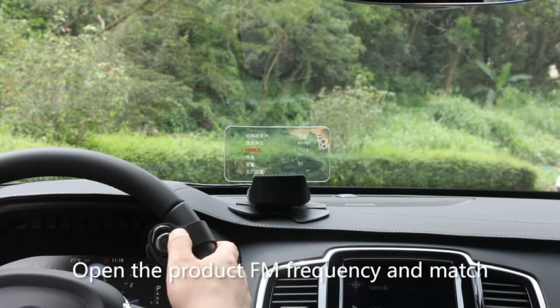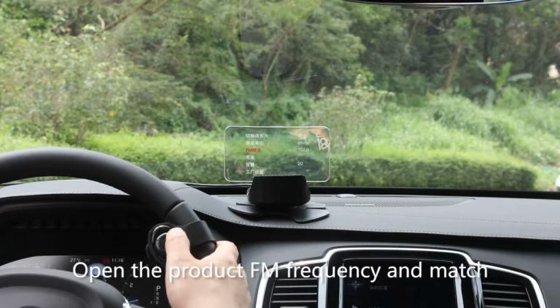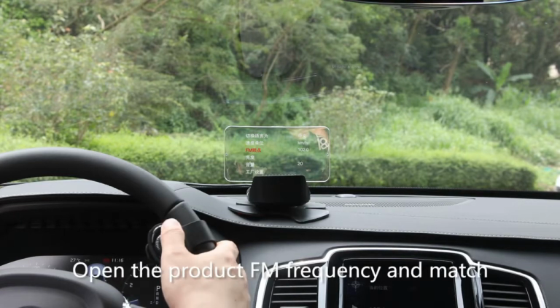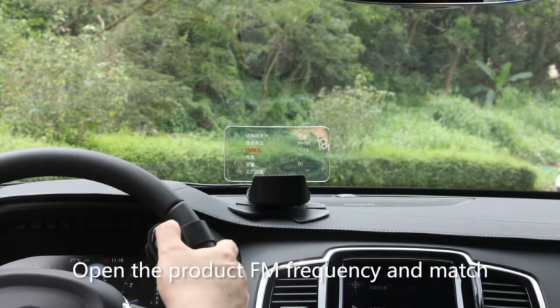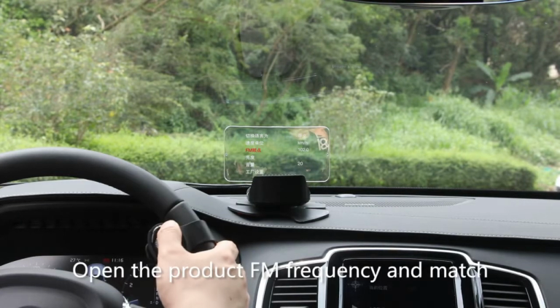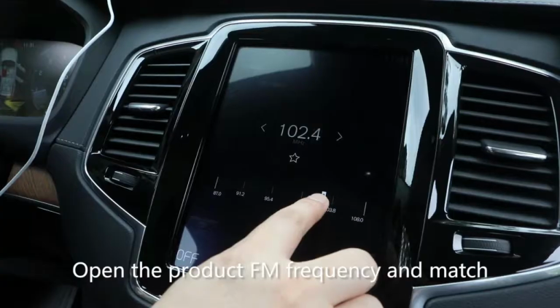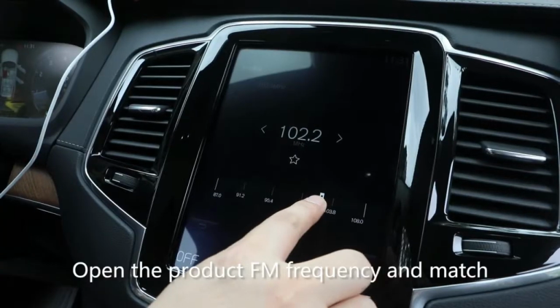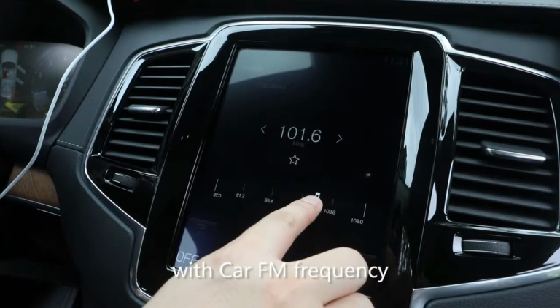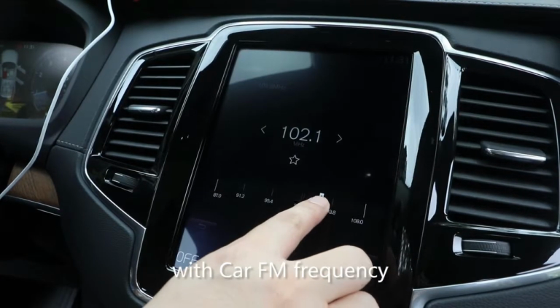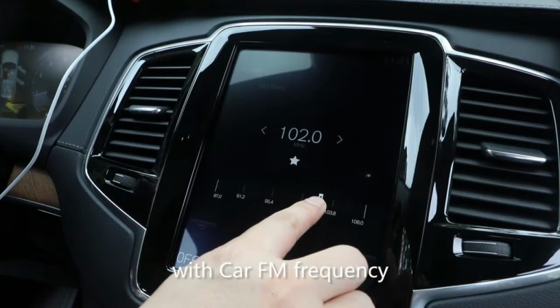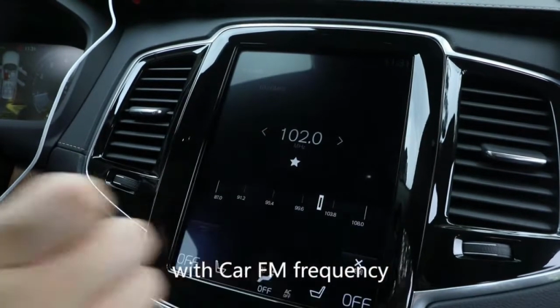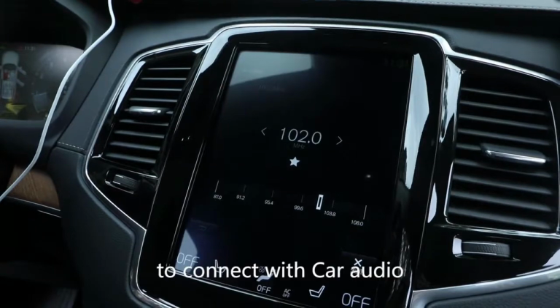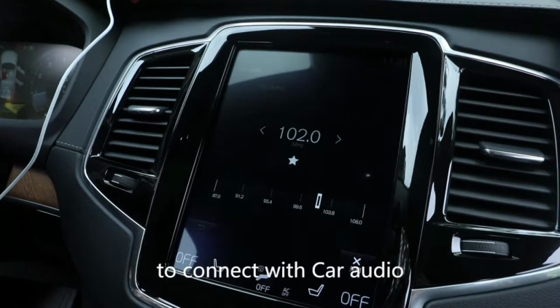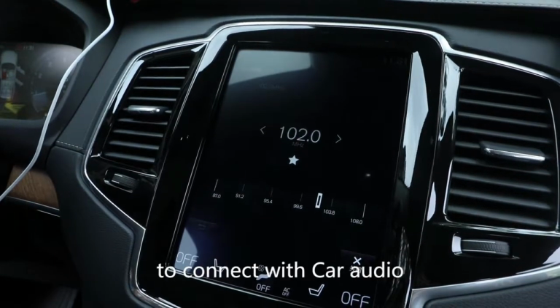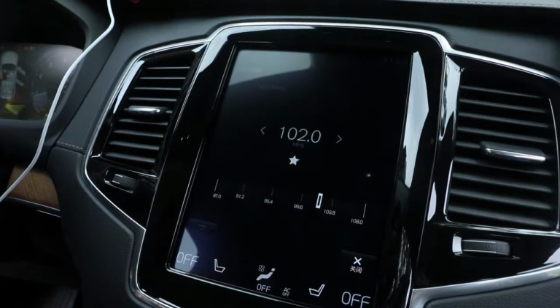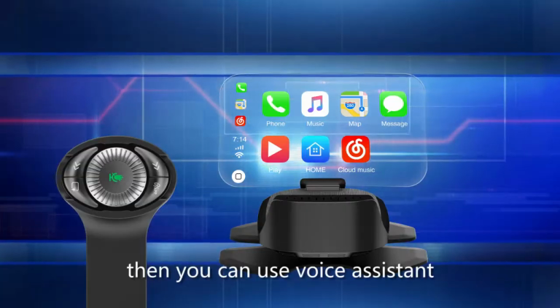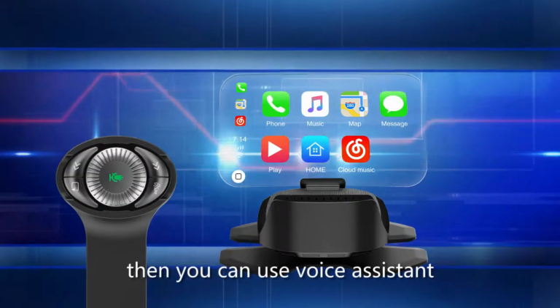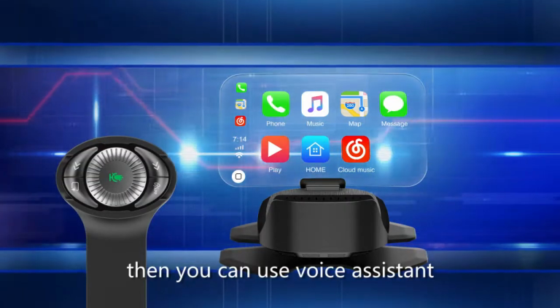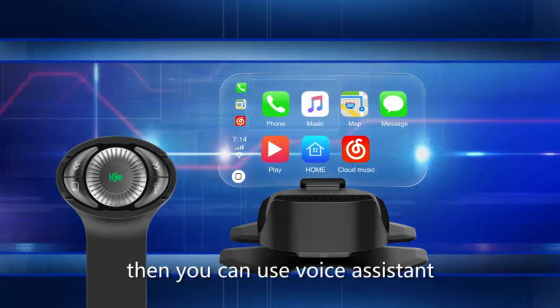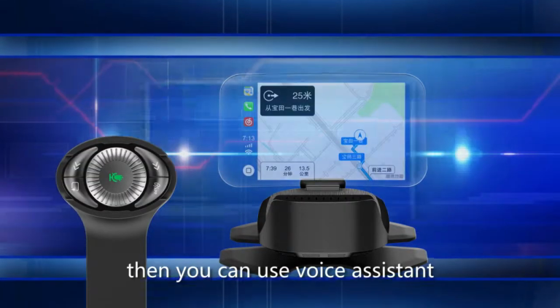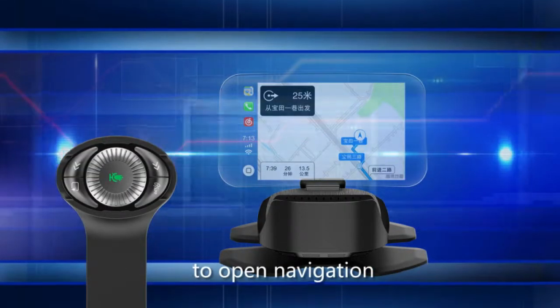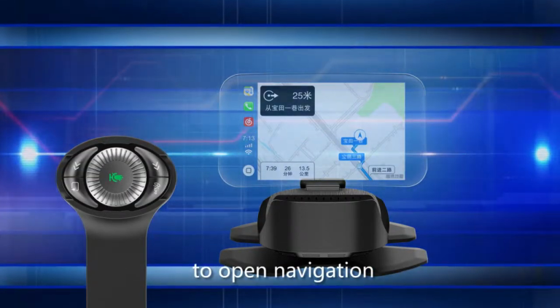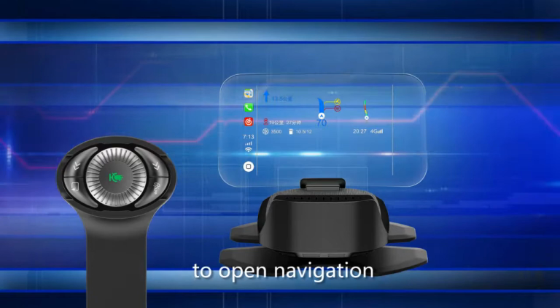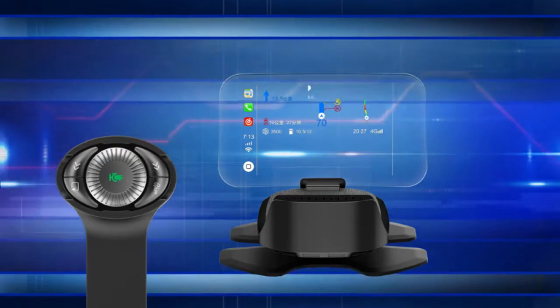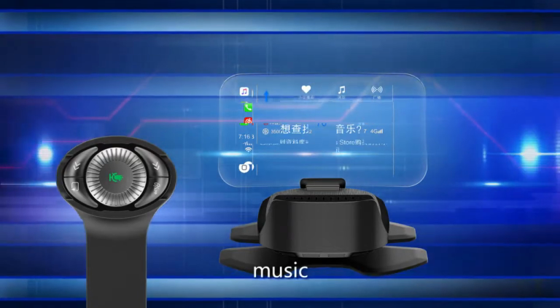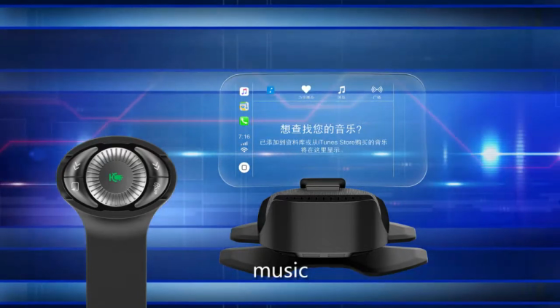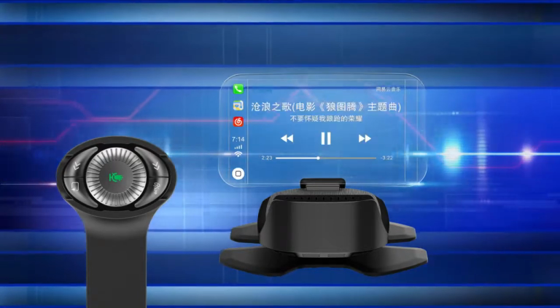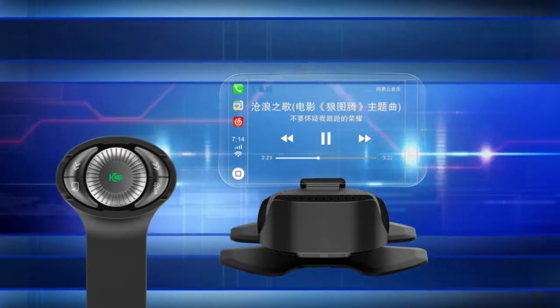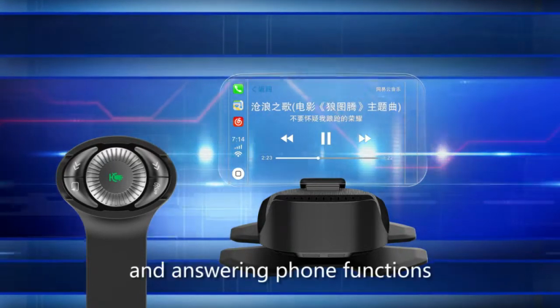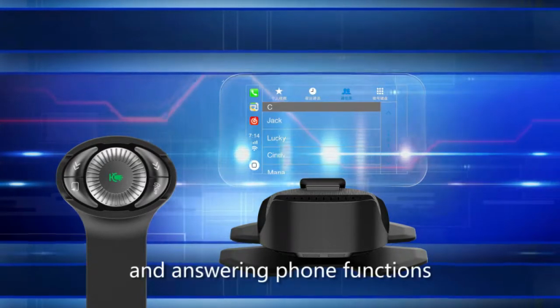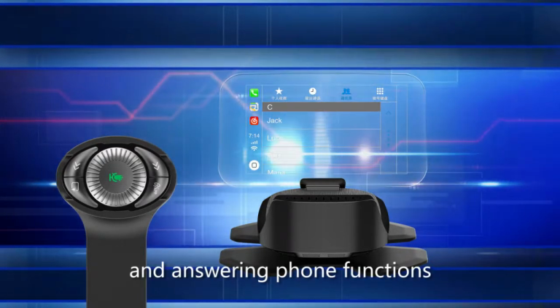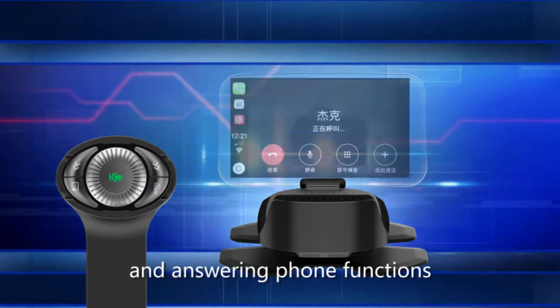Open the product's FM frequency and match it with the car's FM frequency to connect with the car audio. You can then use the voice assistant to open navigation, music, and answering phone functions.